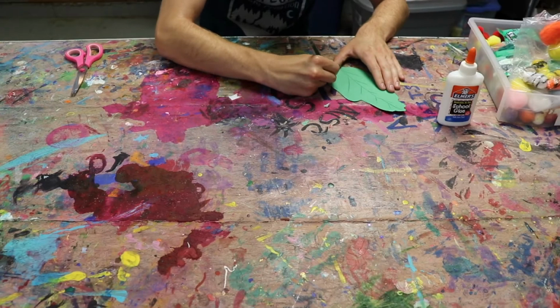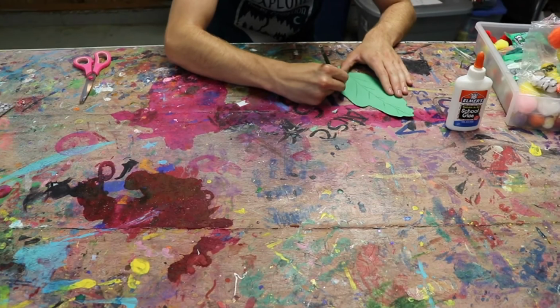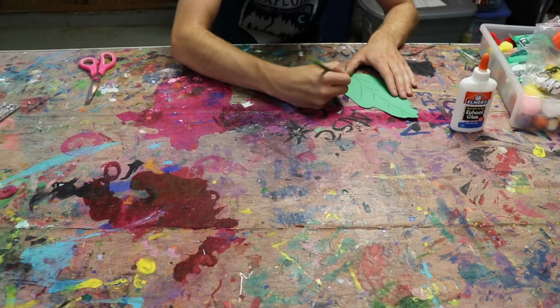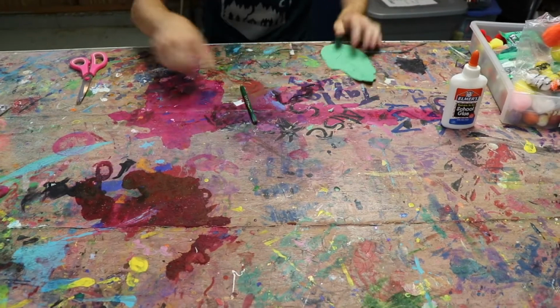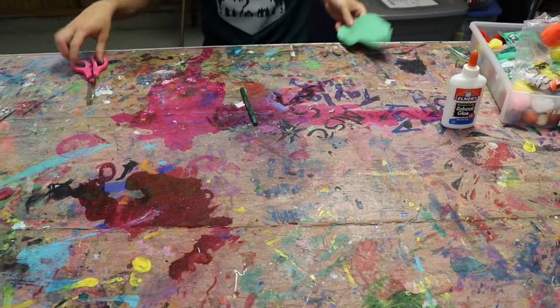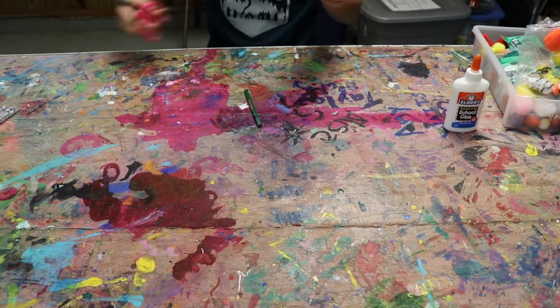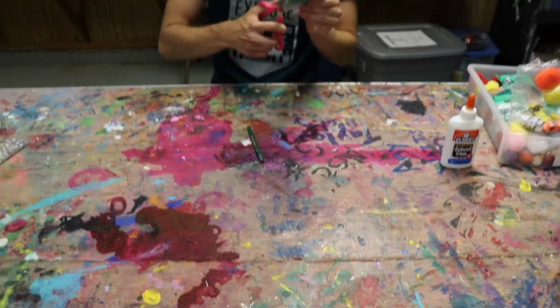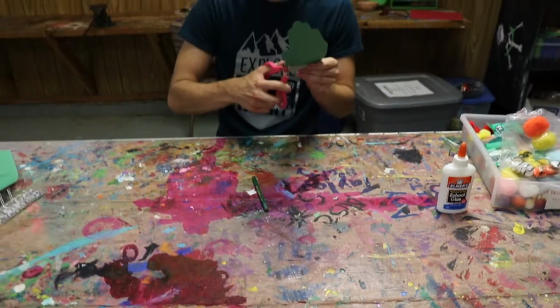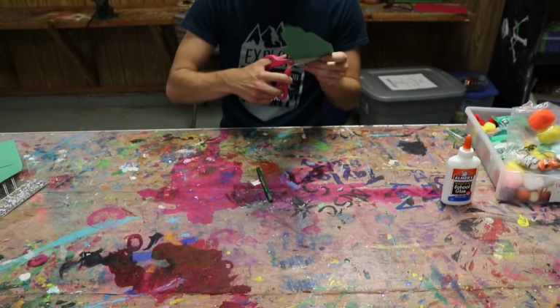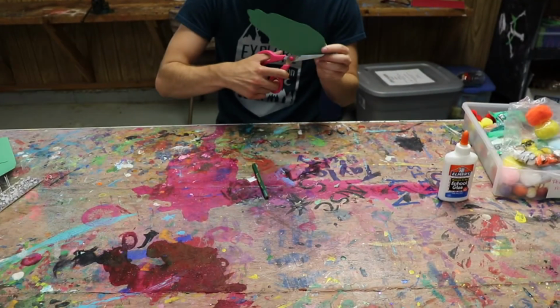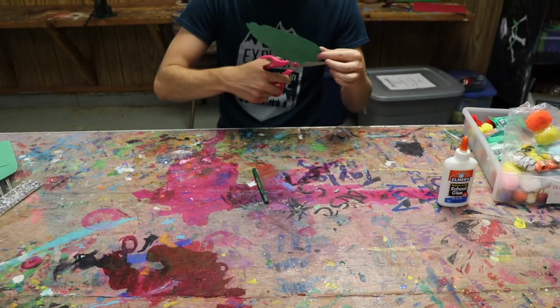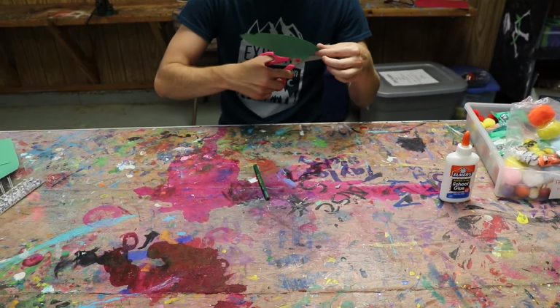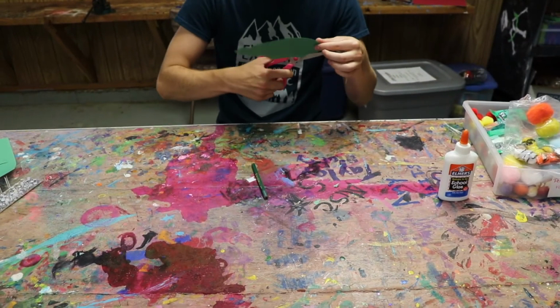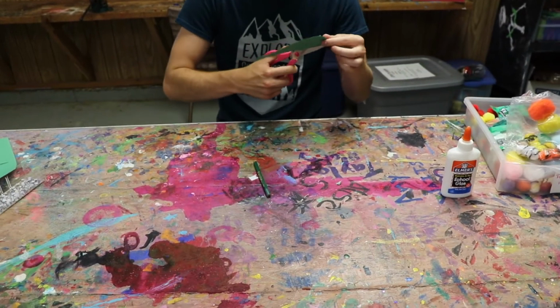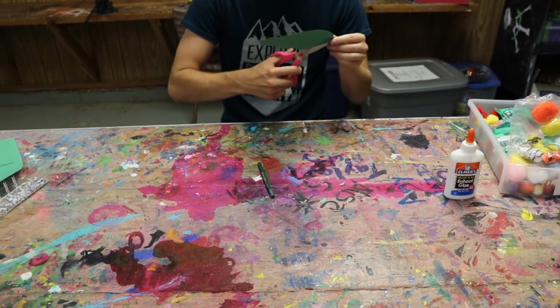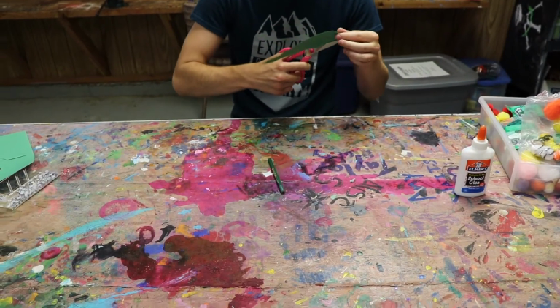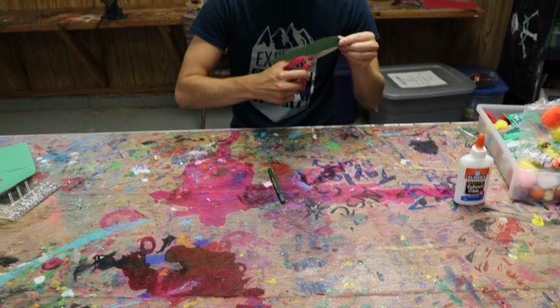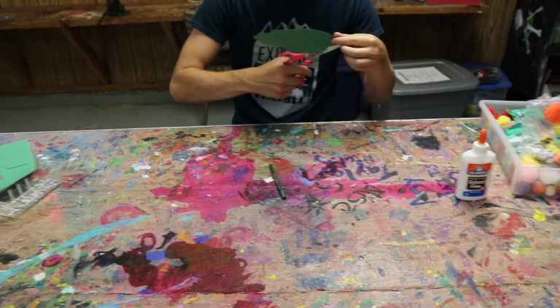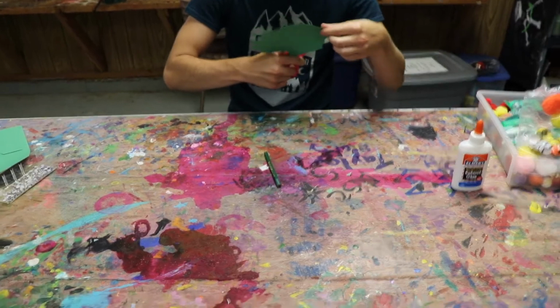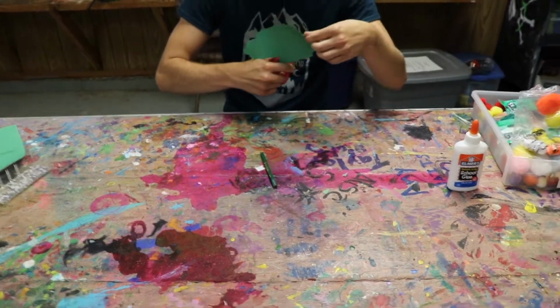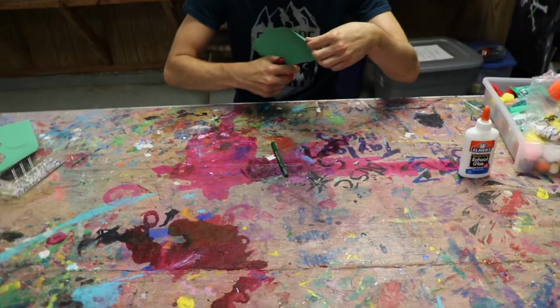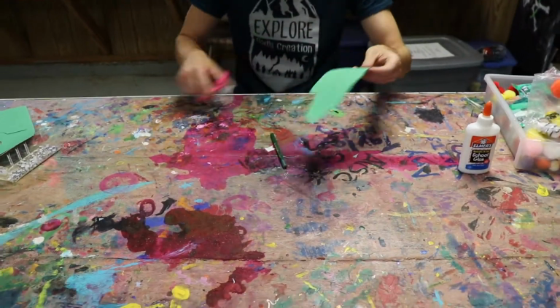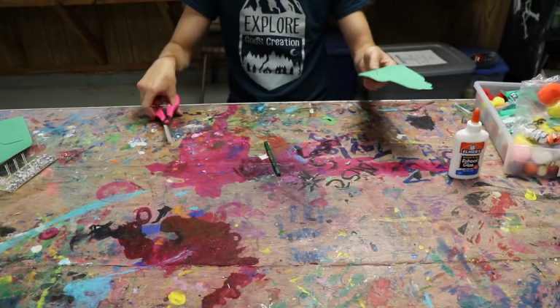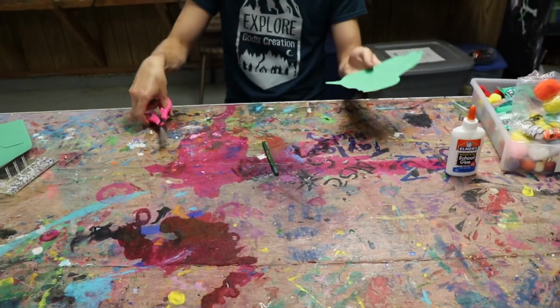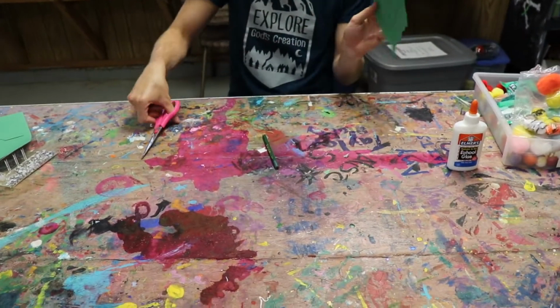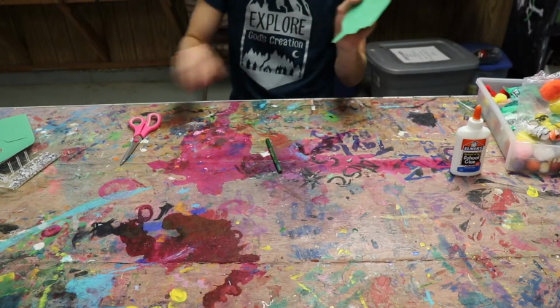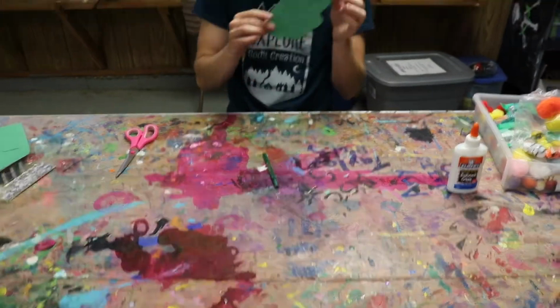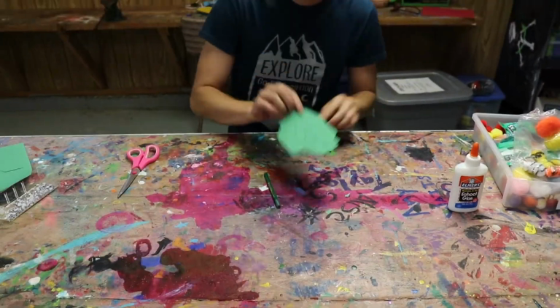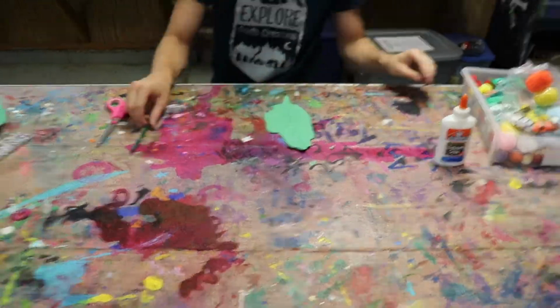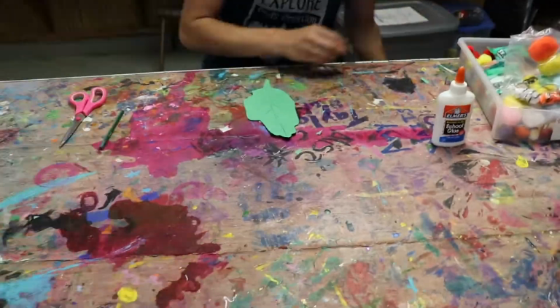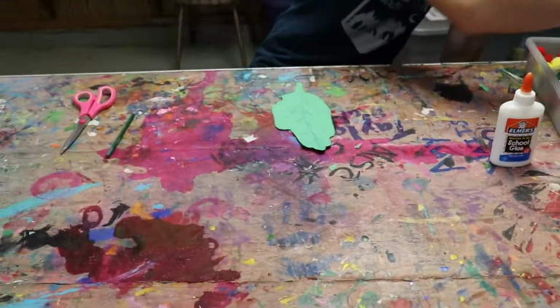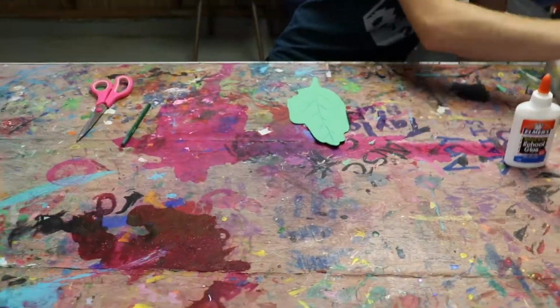I also decided to add a small bite mark where the caterpillar was going to end up, so it looked like he was eating the leaf. If you also decide to add a bite mark, ask a parent or guardian to help you cut it out.